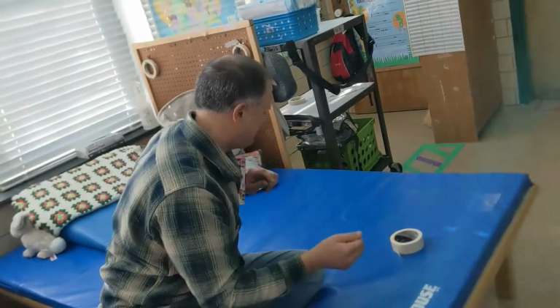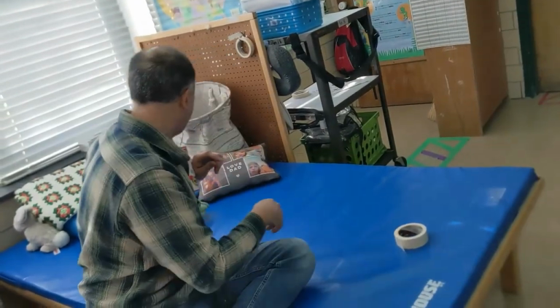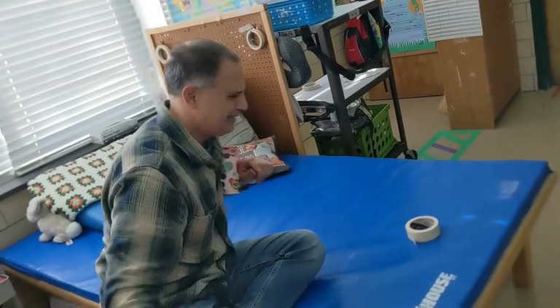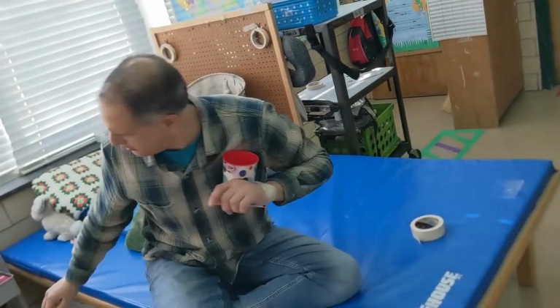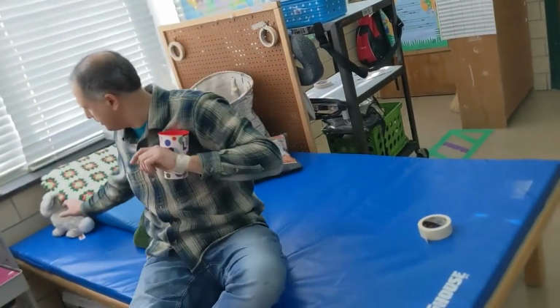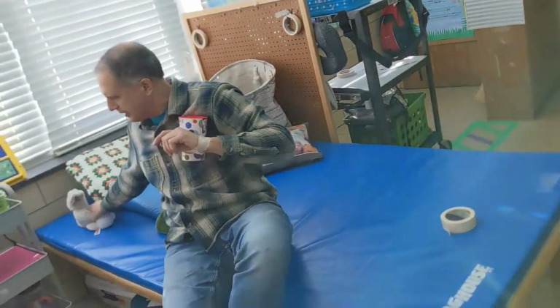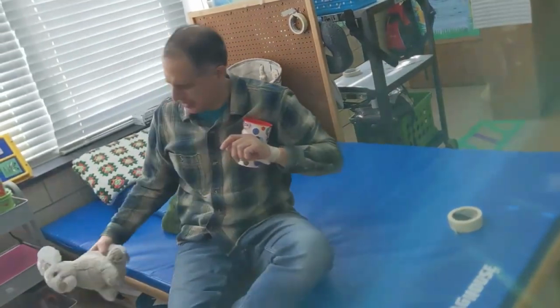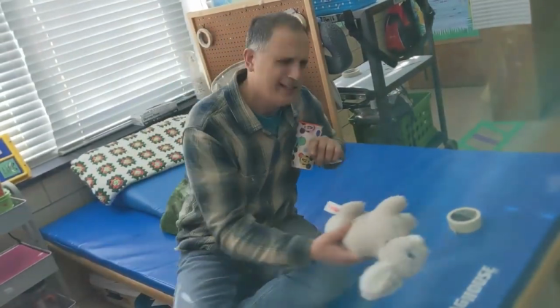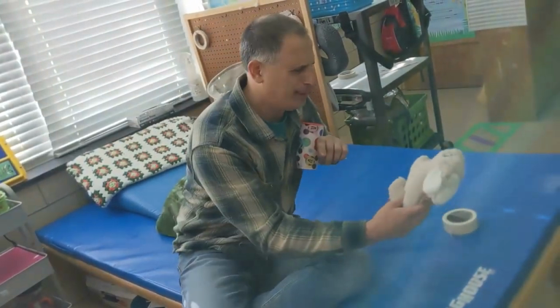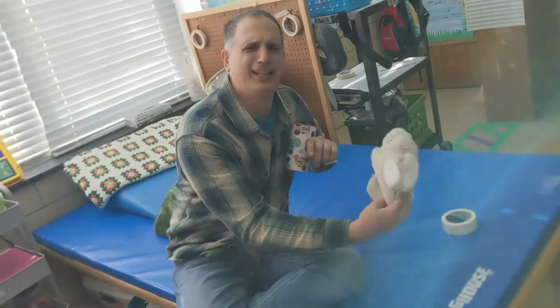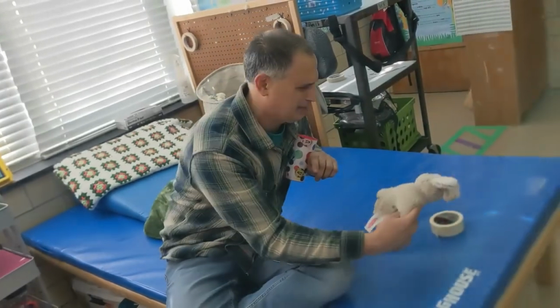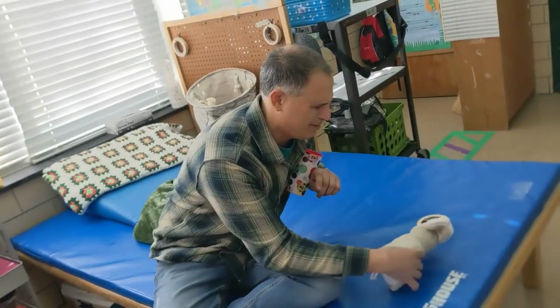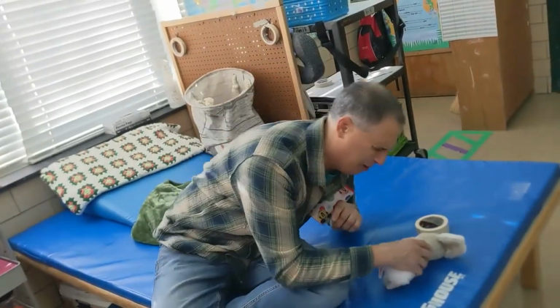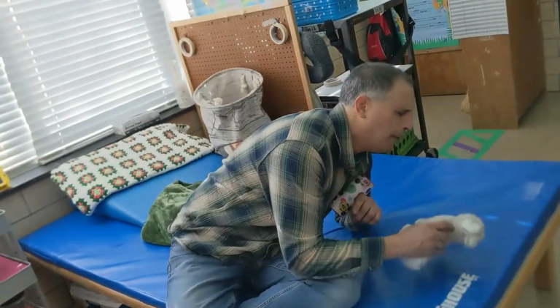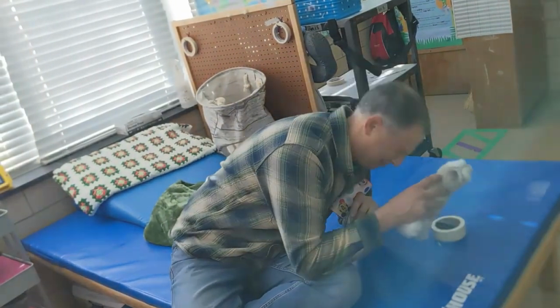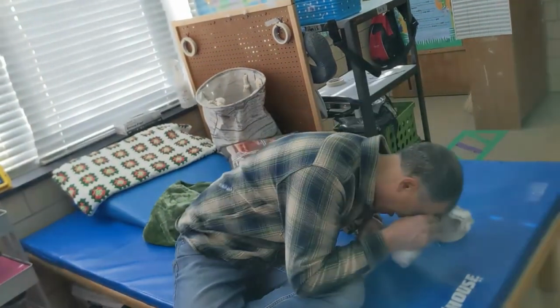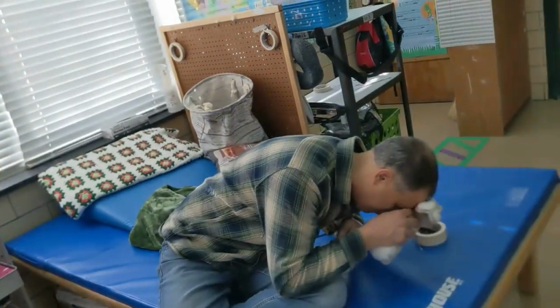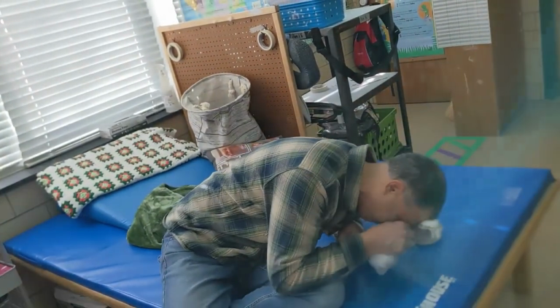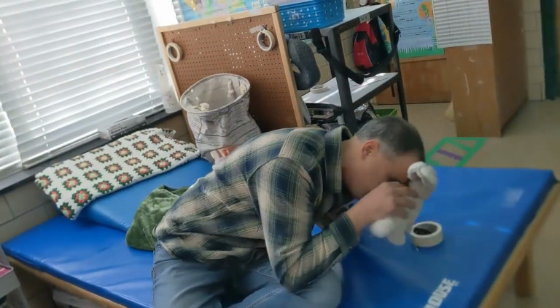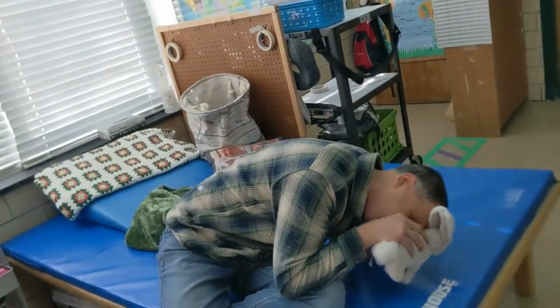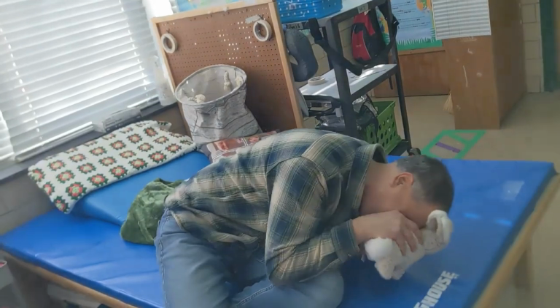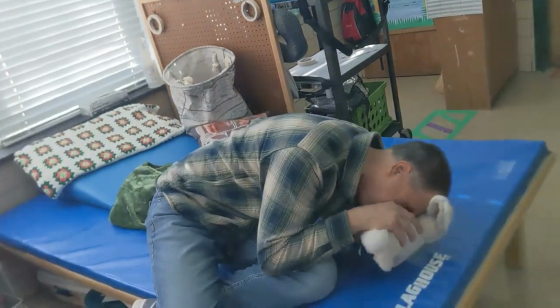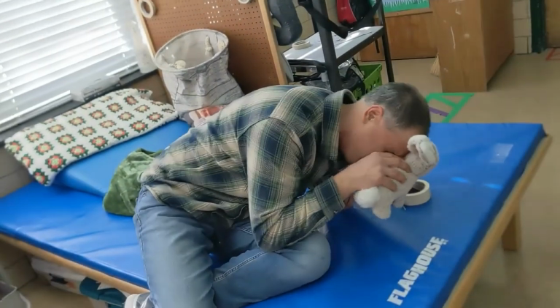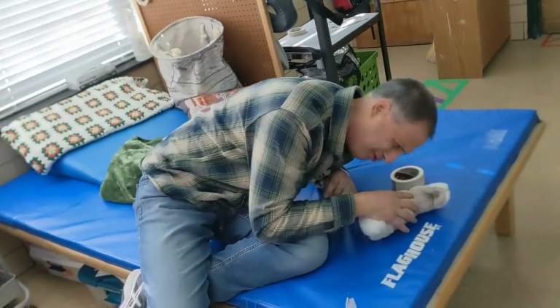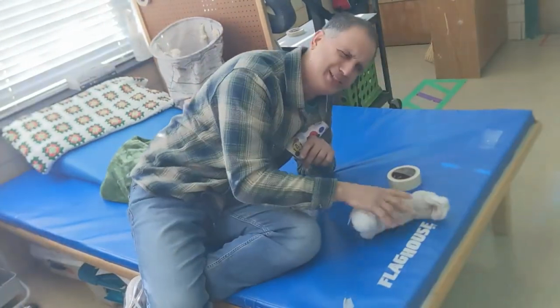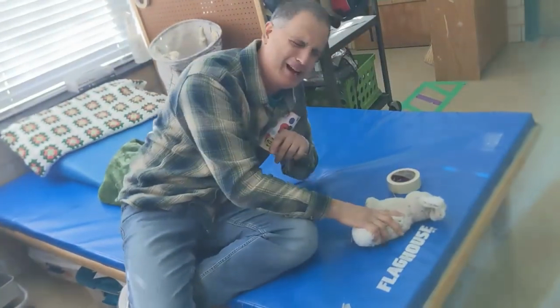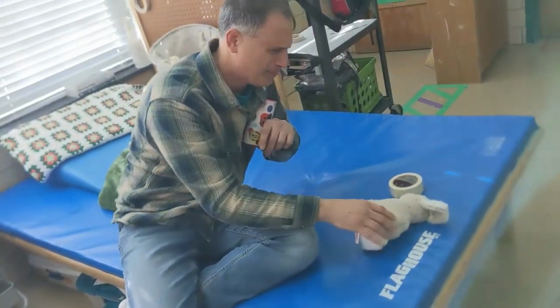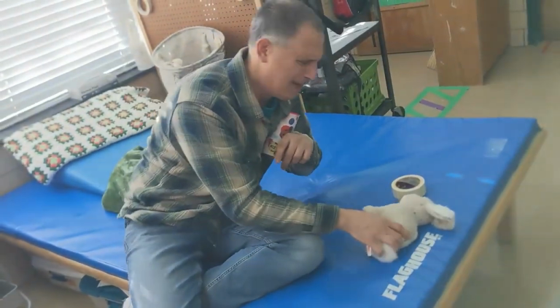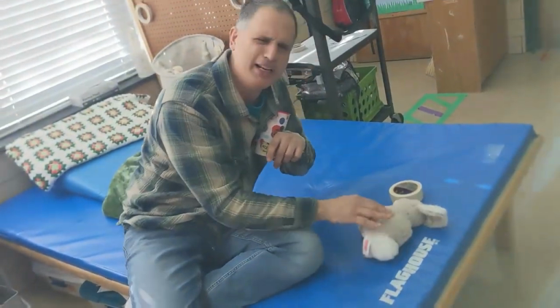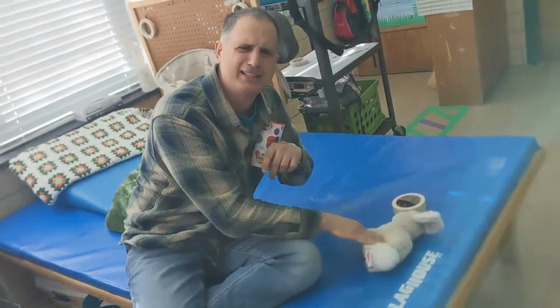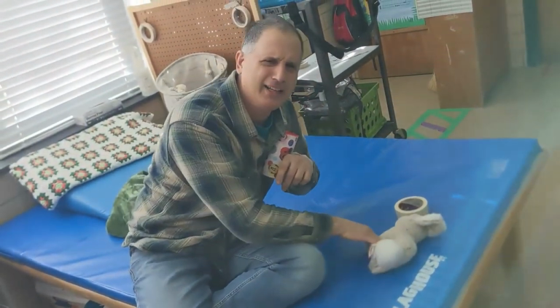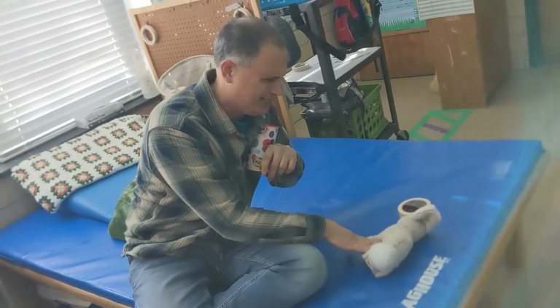Oh, I need to blow my nose. Here's a bunny. I like this bunny, but... Now my bunny has snot and tears.